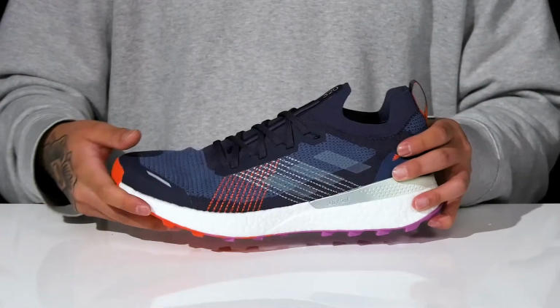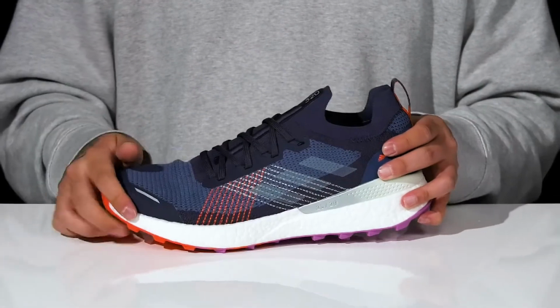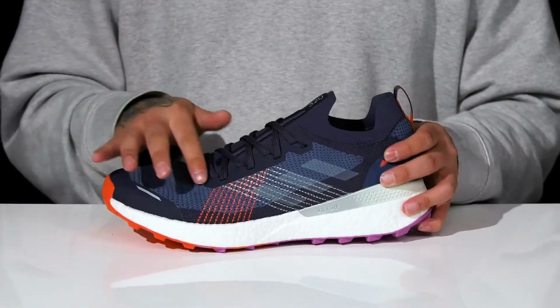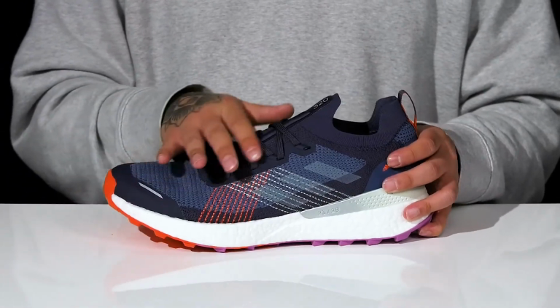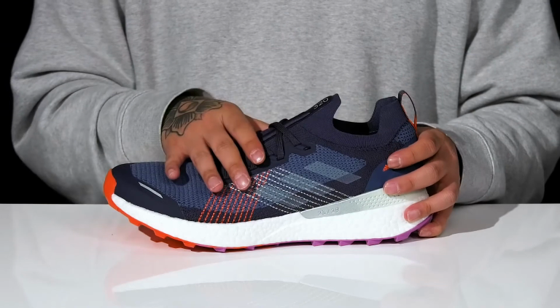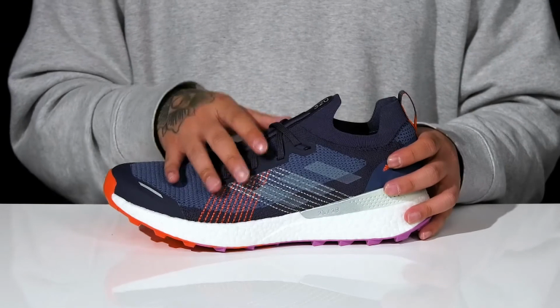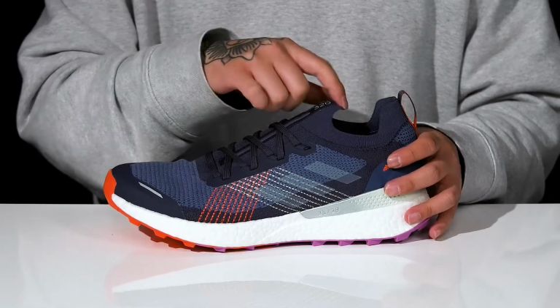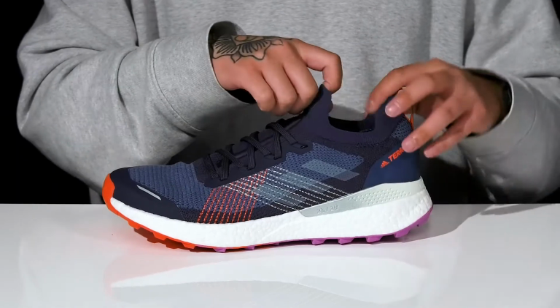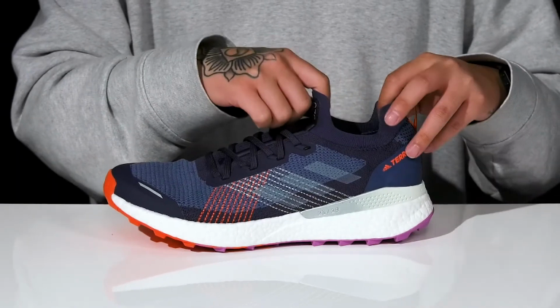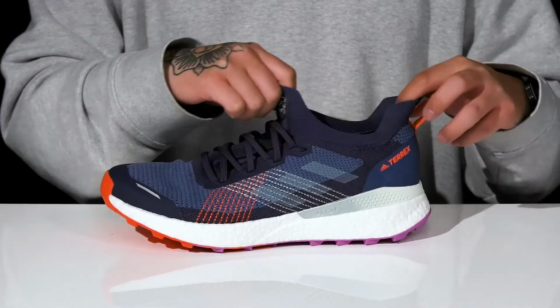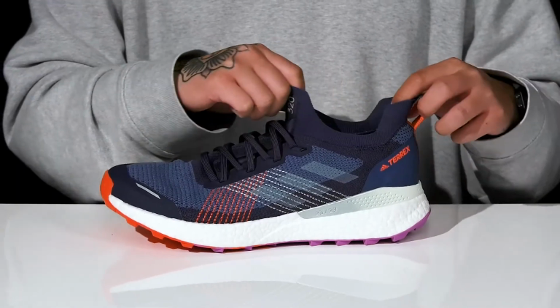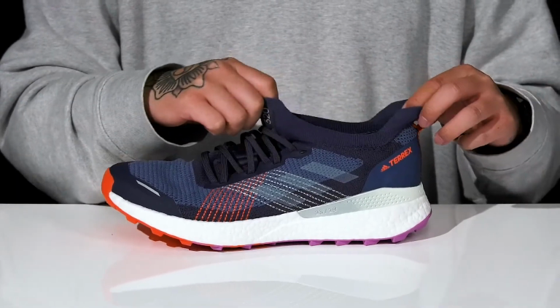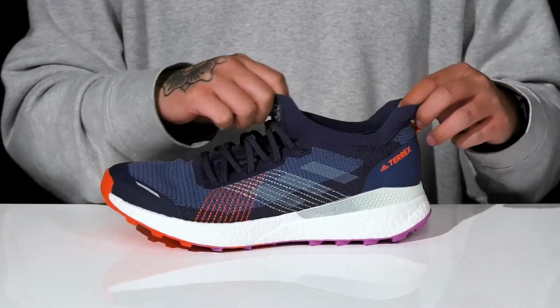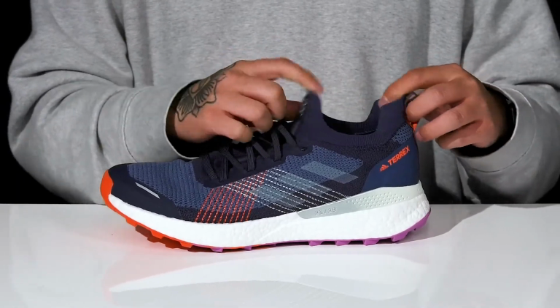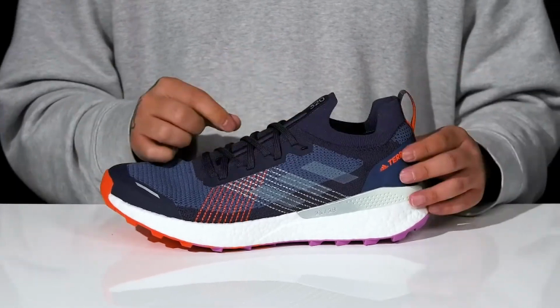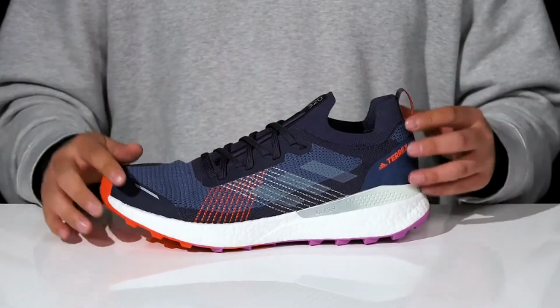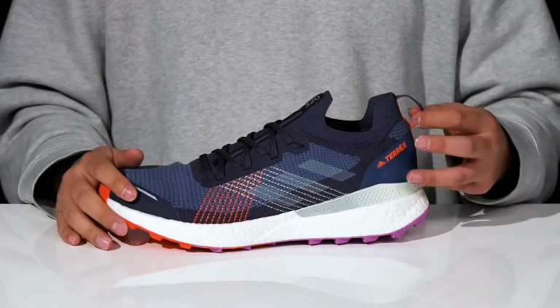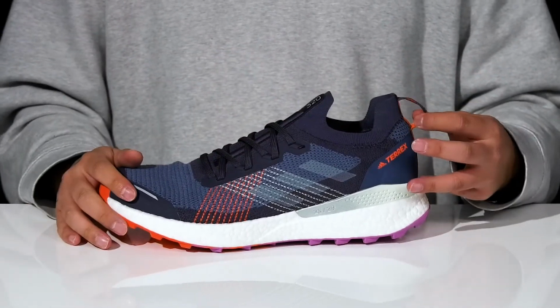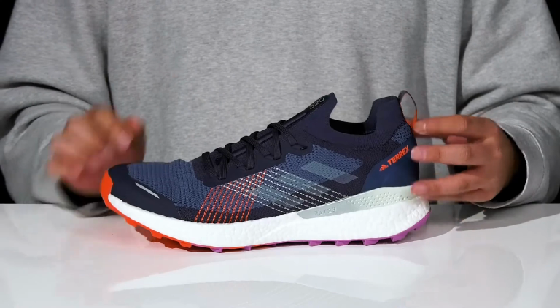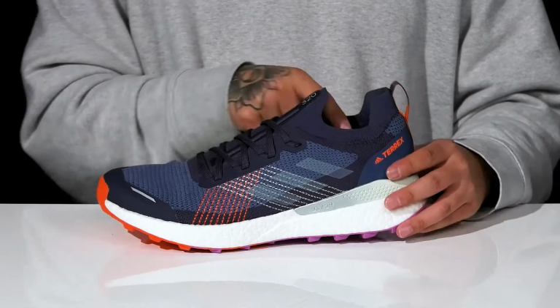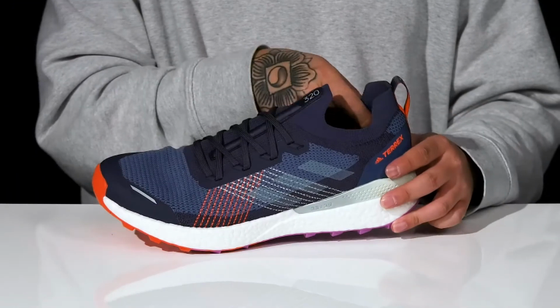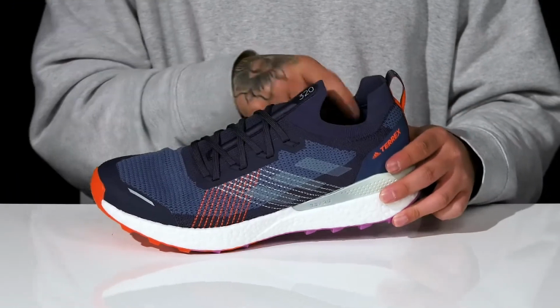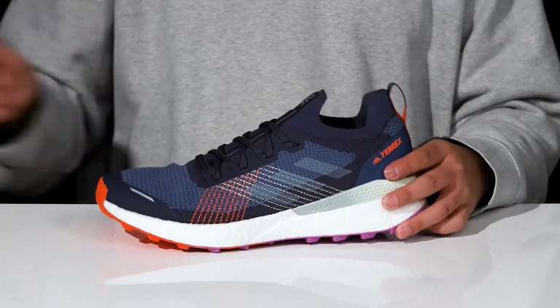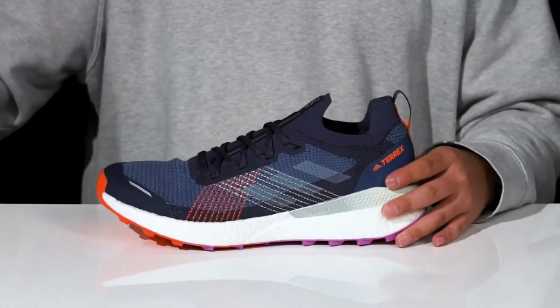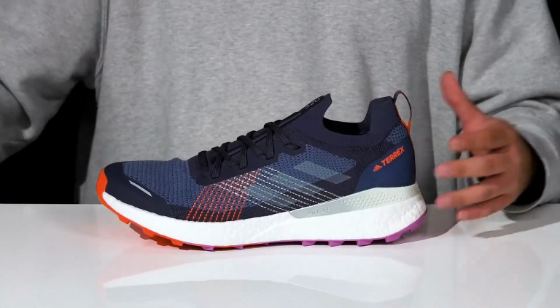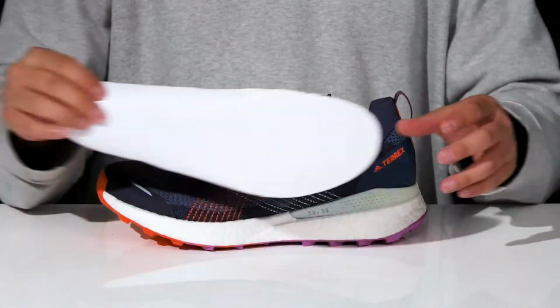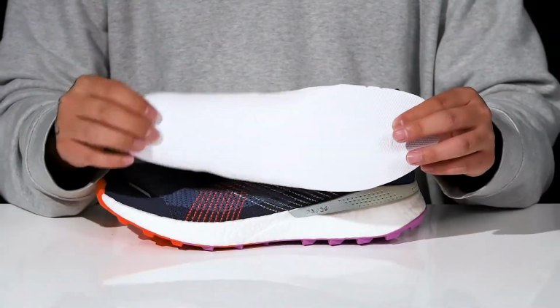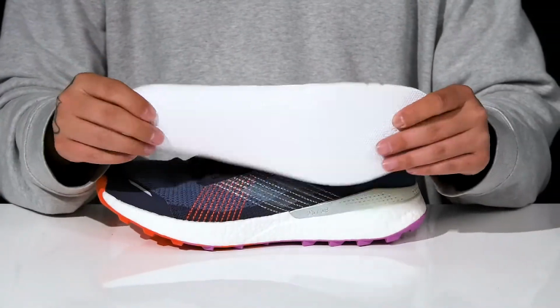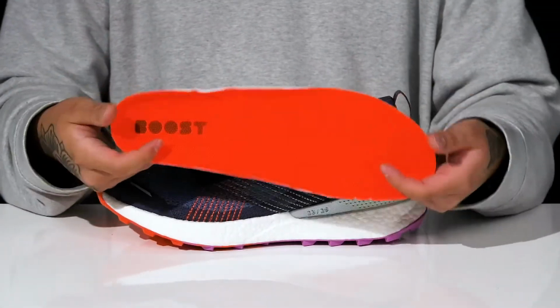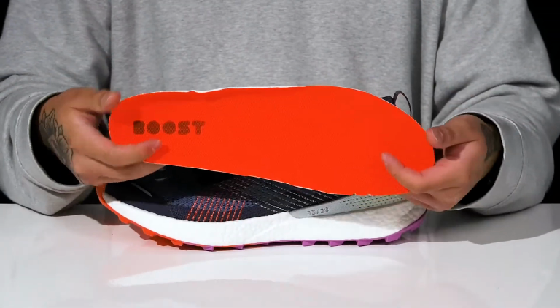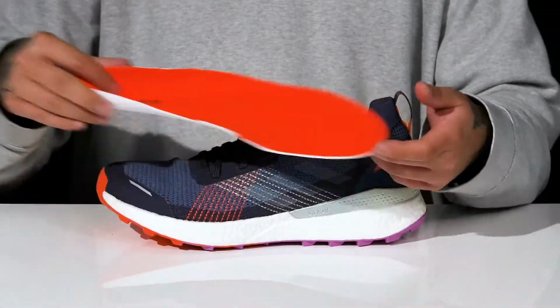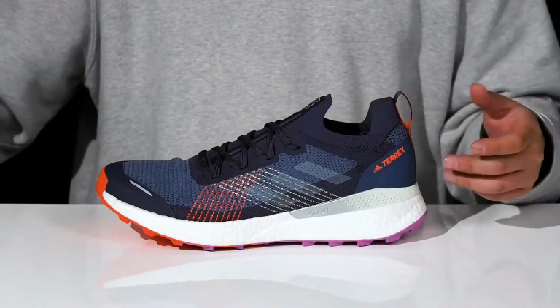A traditional lace-up design provides a secure fit. The tongue and collar is a single piece for a sock-like fit around the foot. A full tab is located at the heel, along with a quick-drying textile lining and a removable foam footbed to help absorb shock.